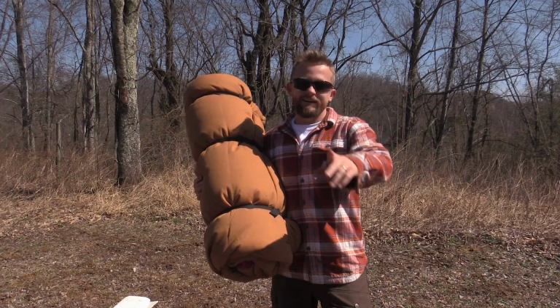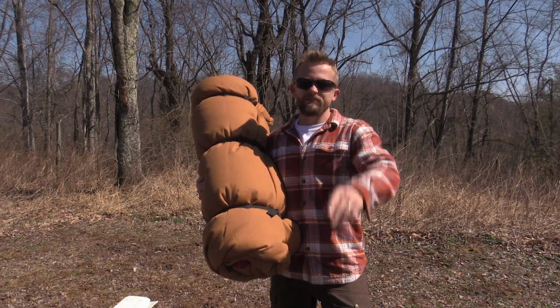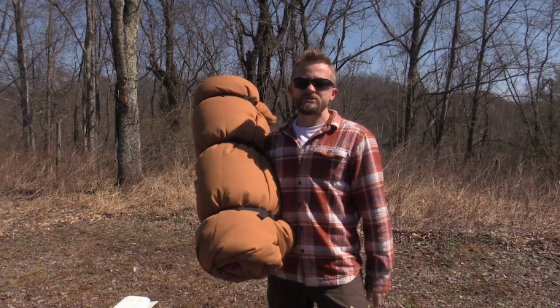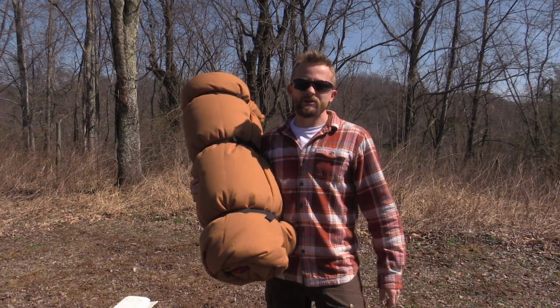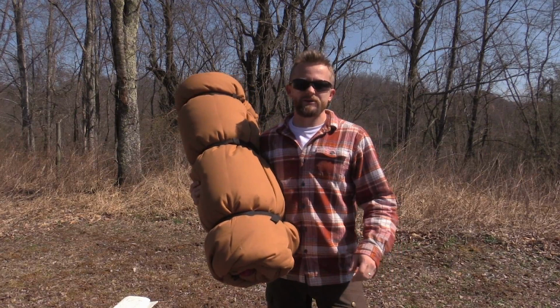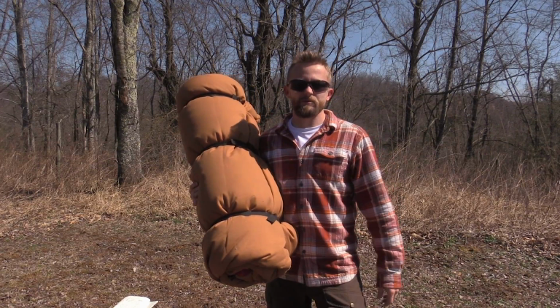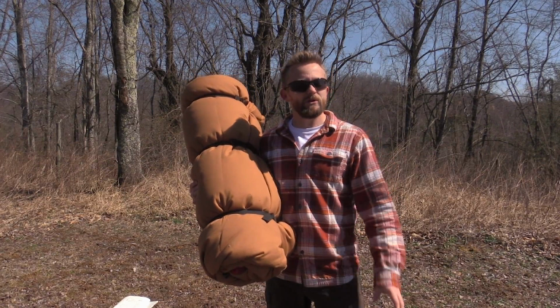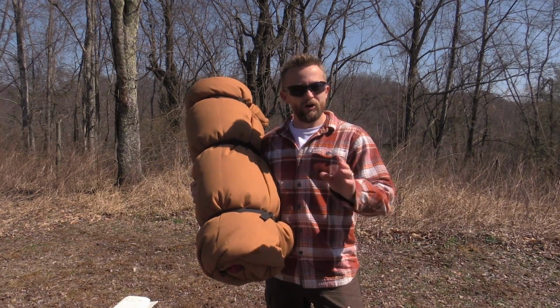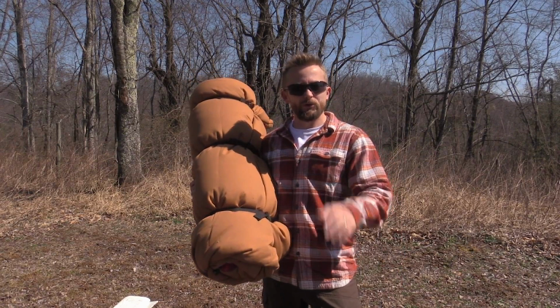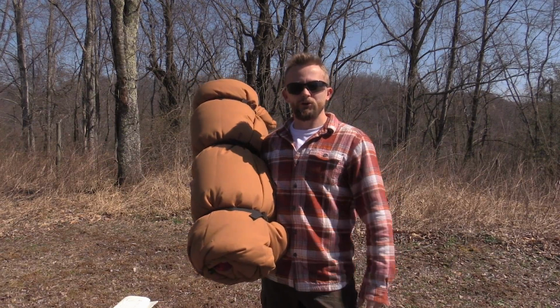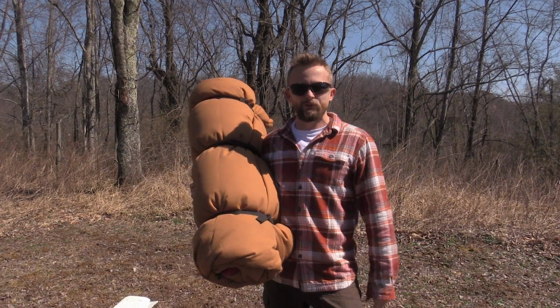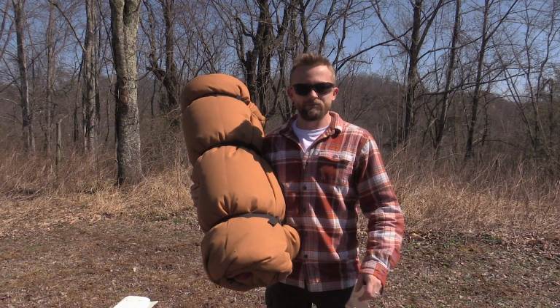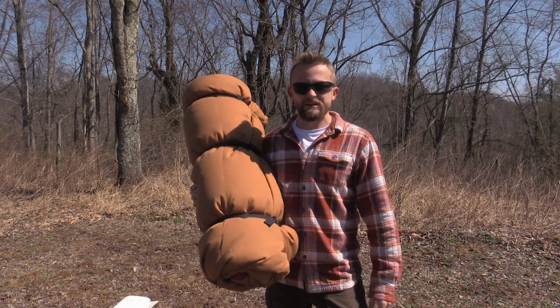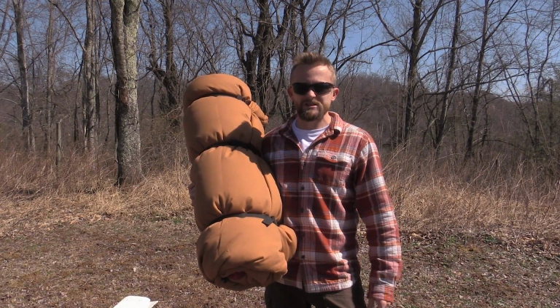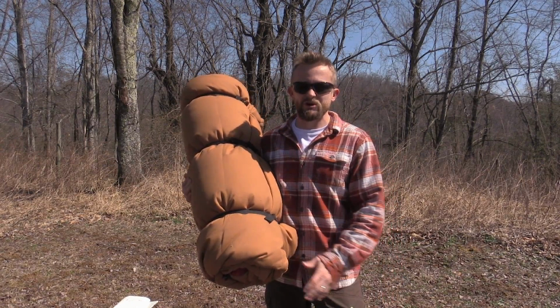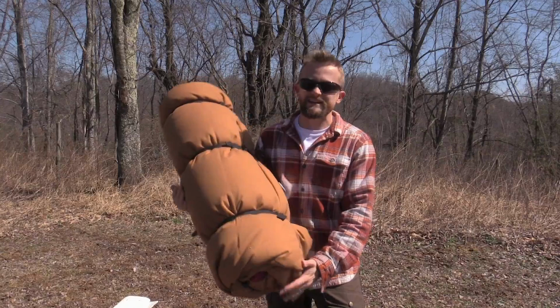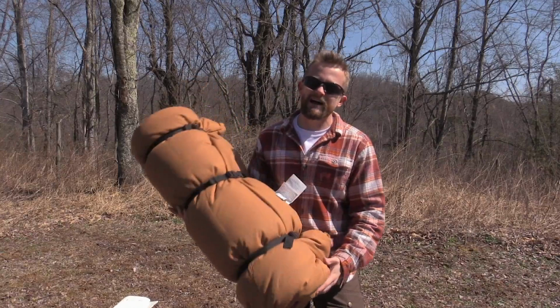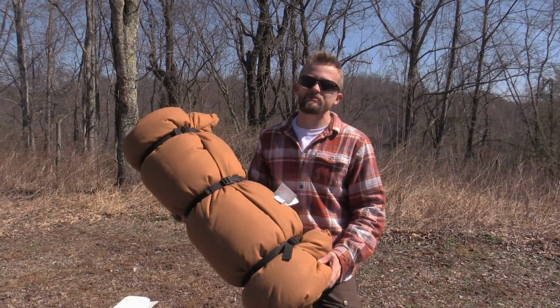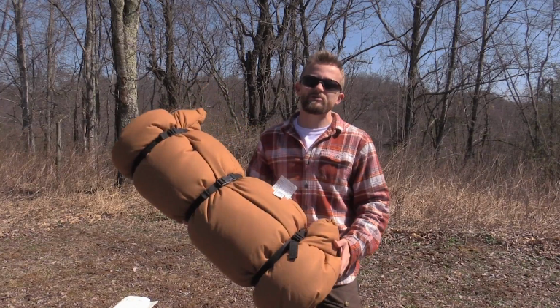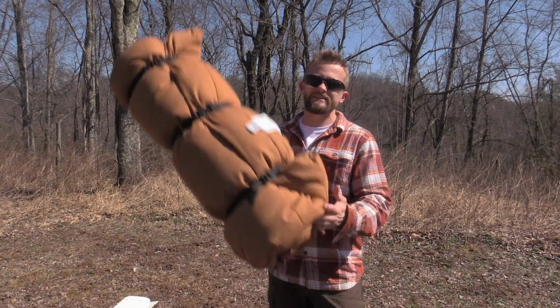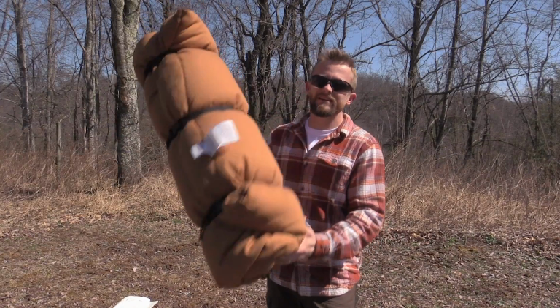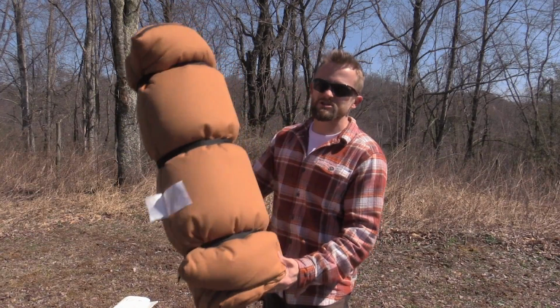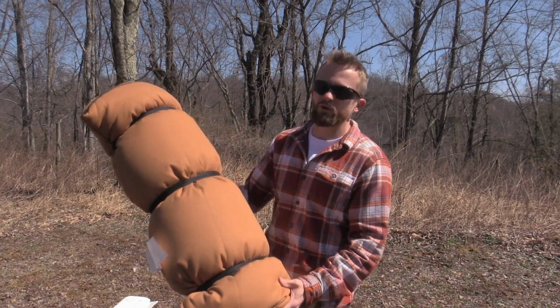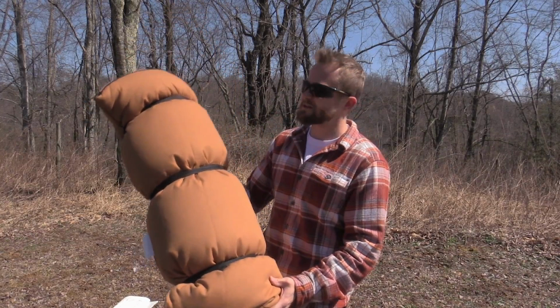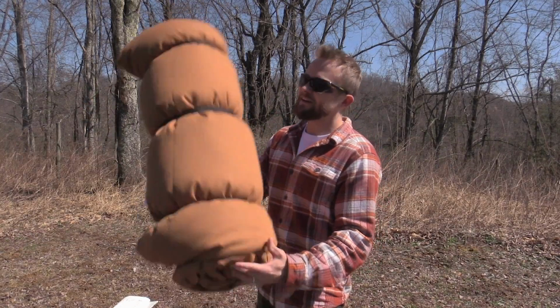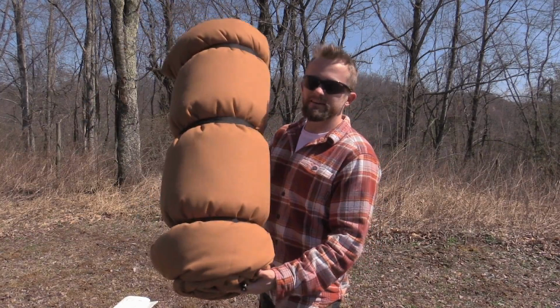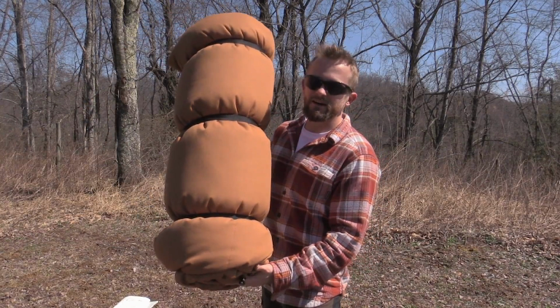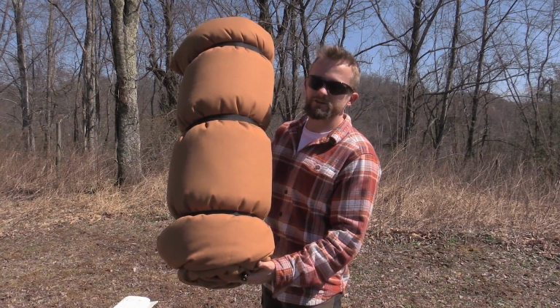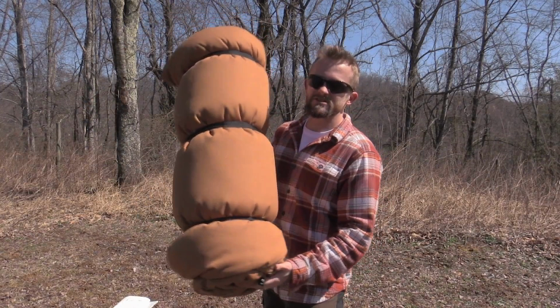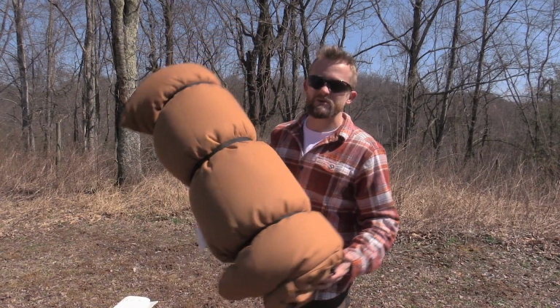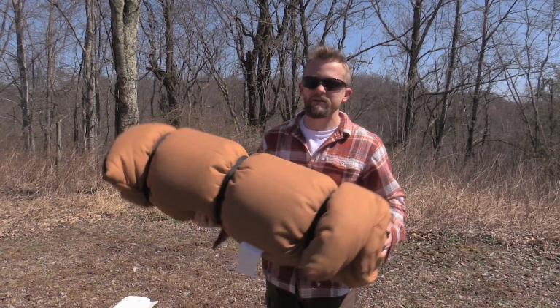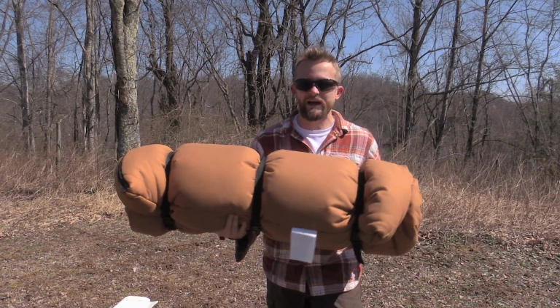Hey there folks, Luke here with the Outdoor Group Review. I hope you are all doing well. Today for this episode it is time to review the Teton Sports Deer Hunter Sleeping Bag.